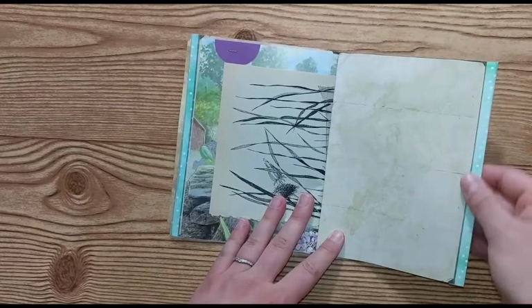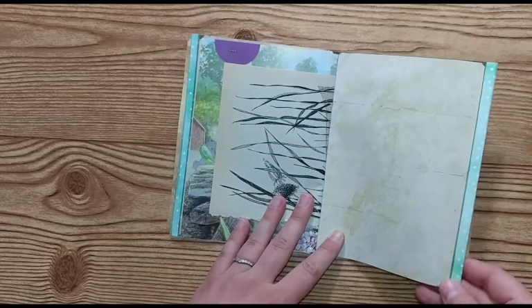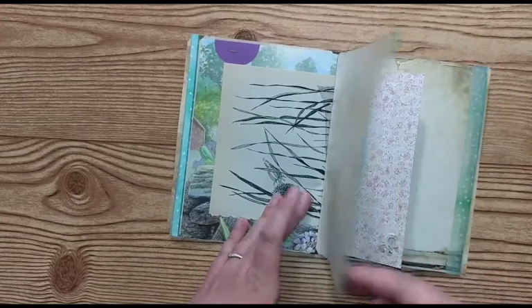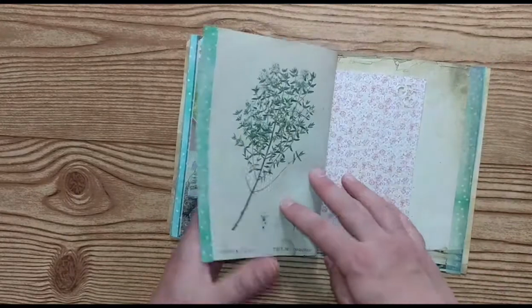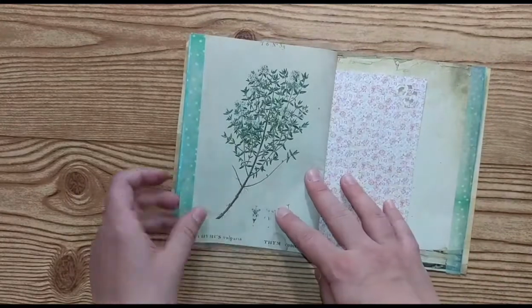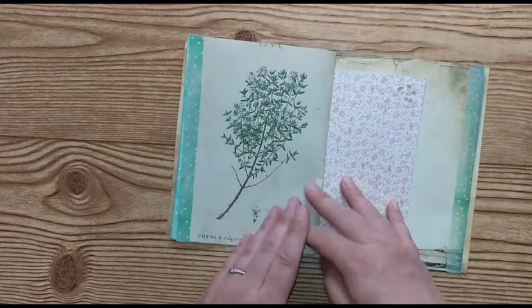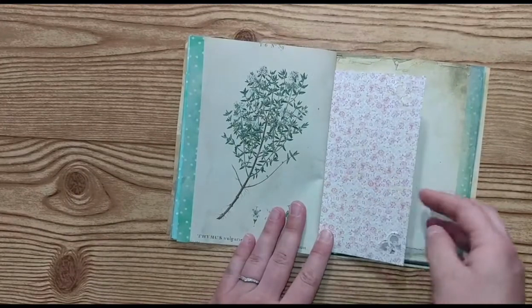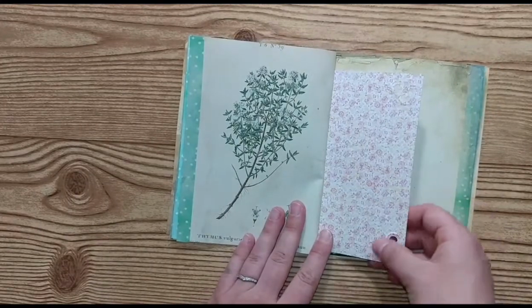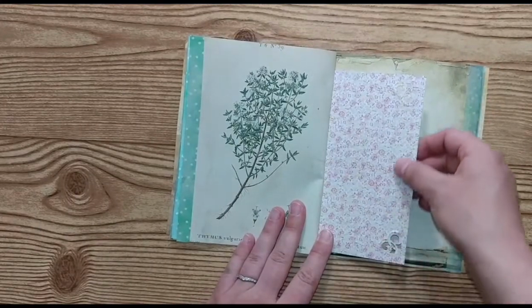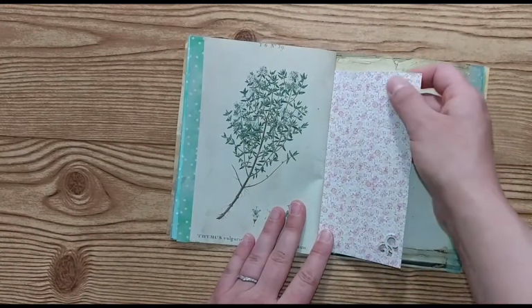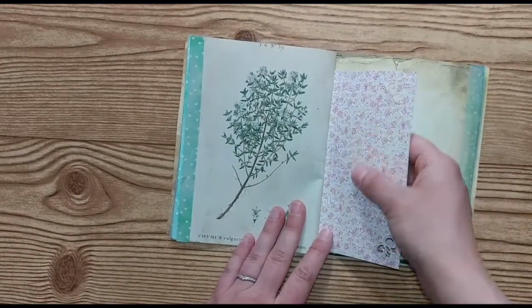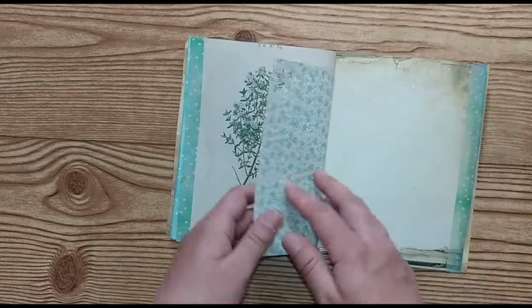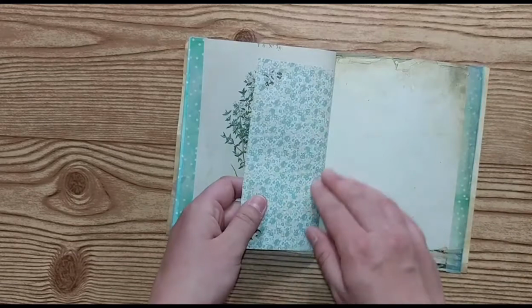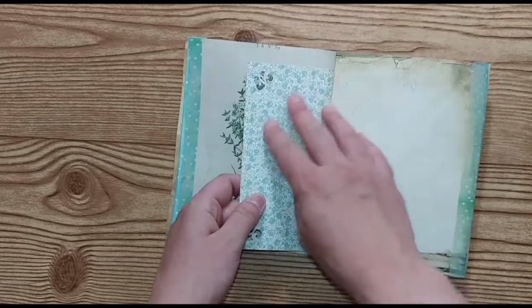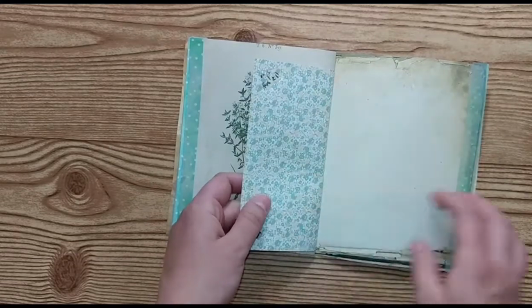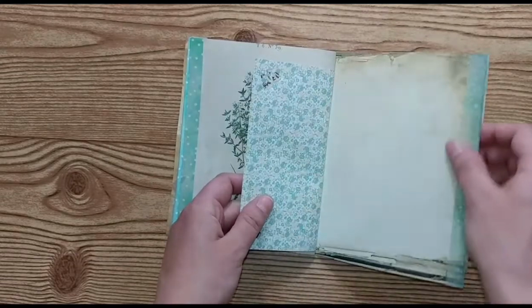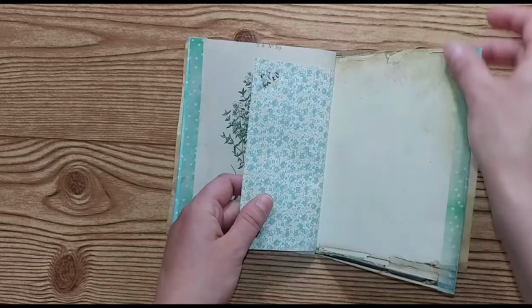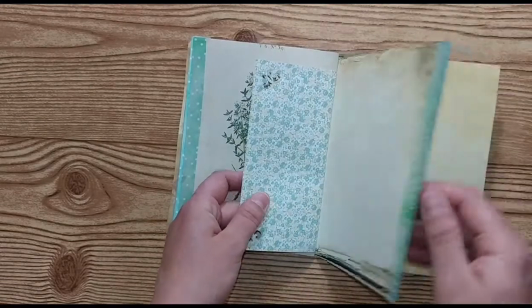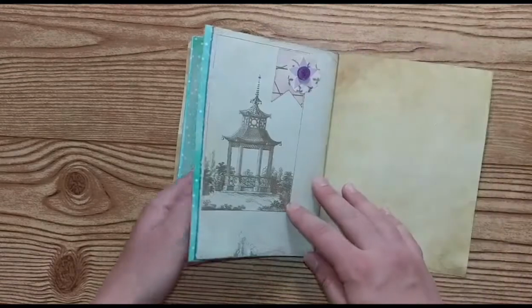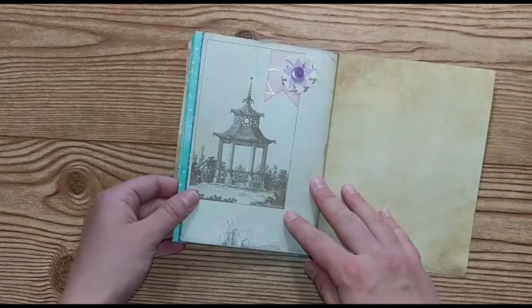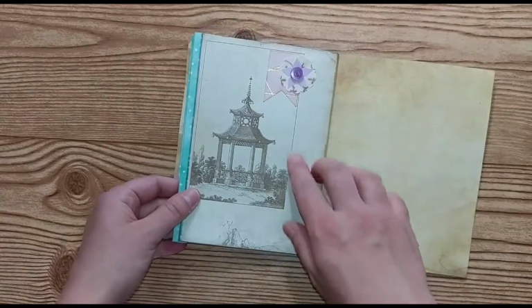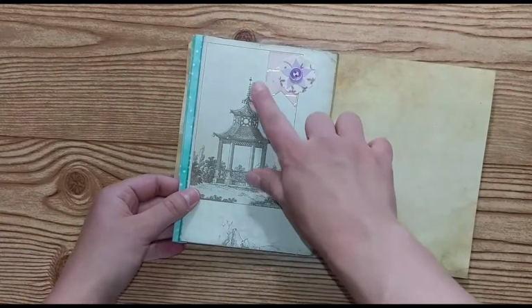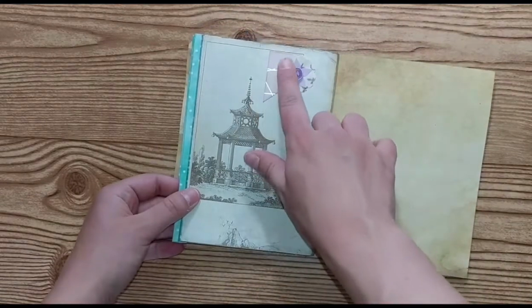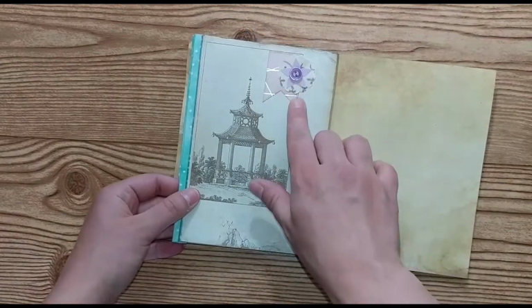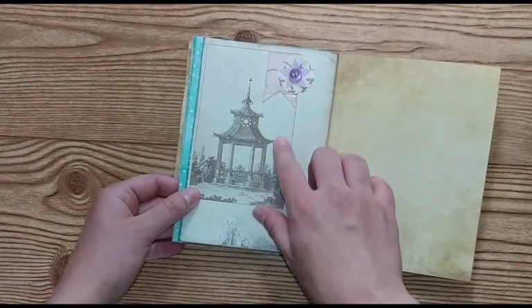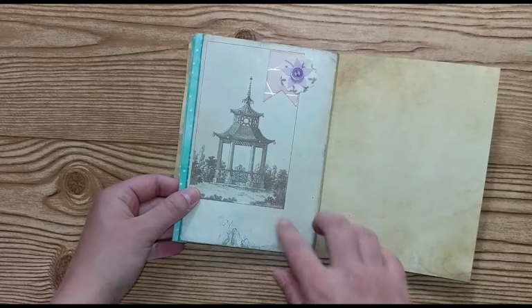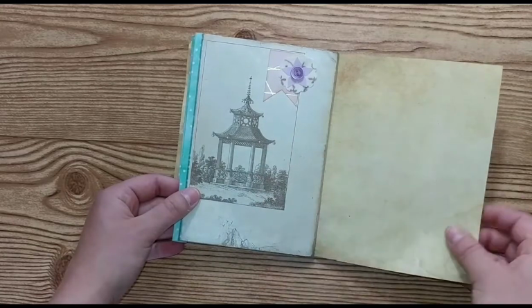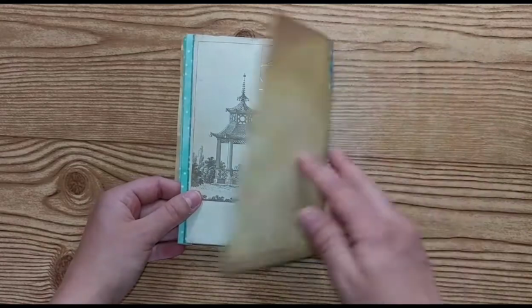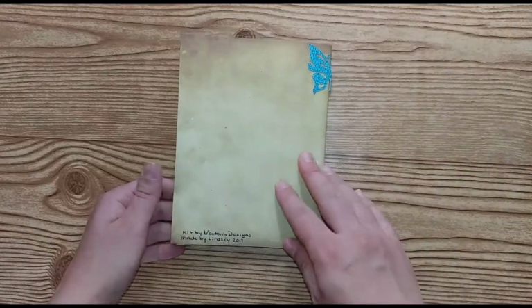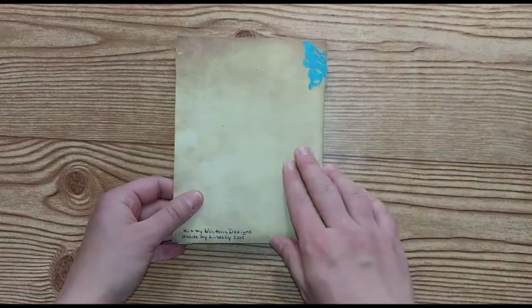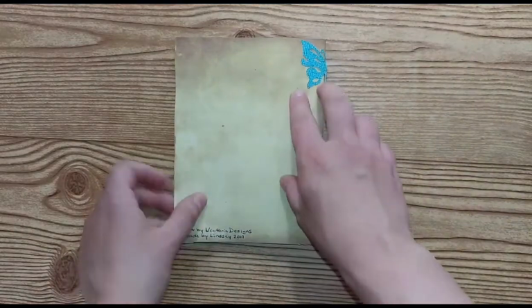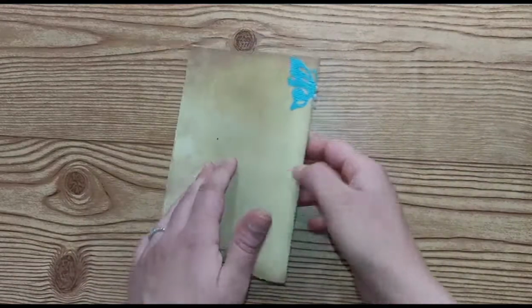Another journaling page with washi. And then you could put more photos here. Another journaling page — I just added some embellishments on this one, and that's the end.